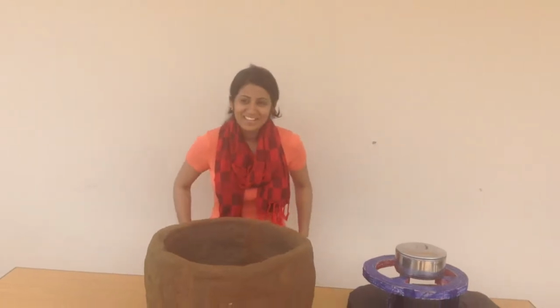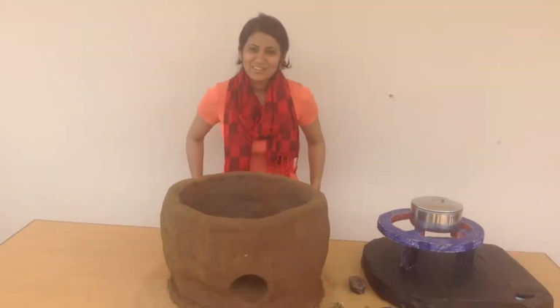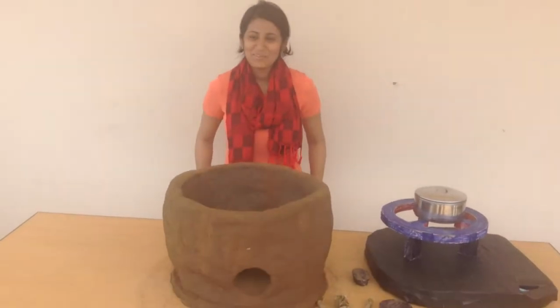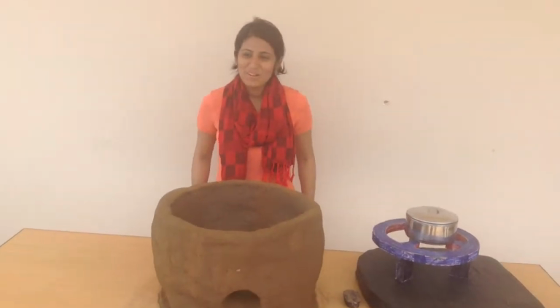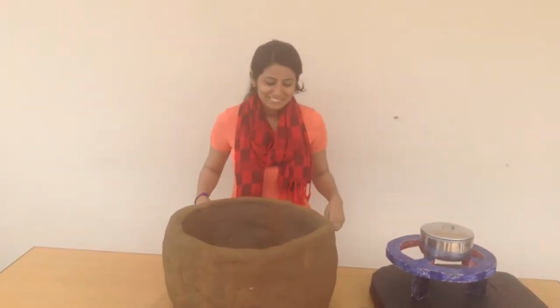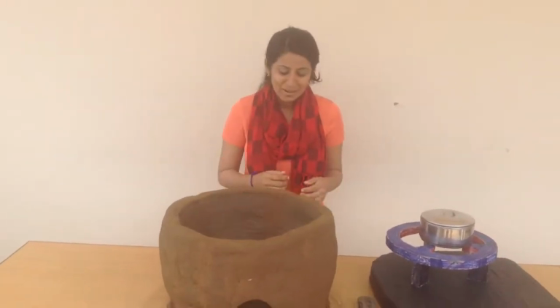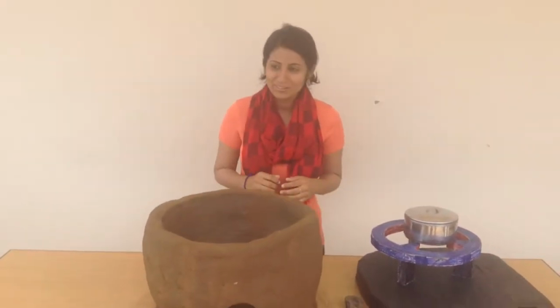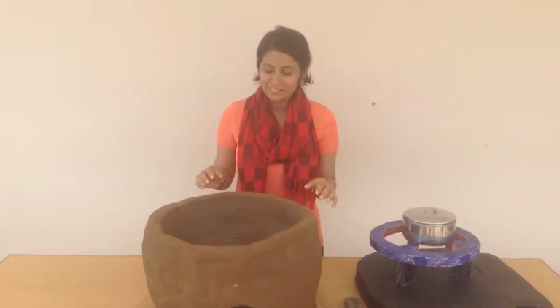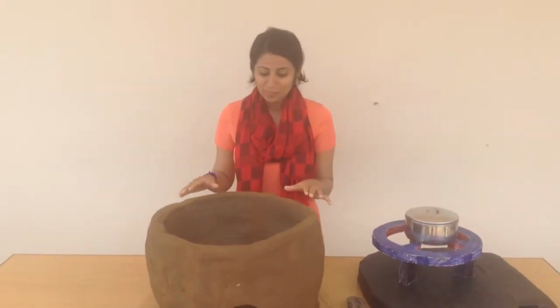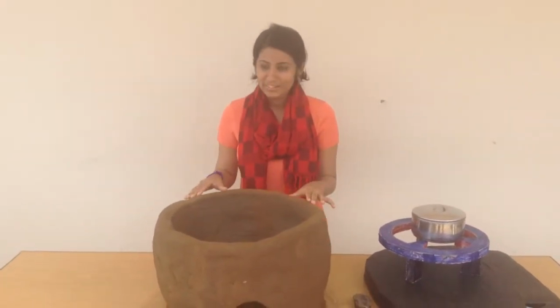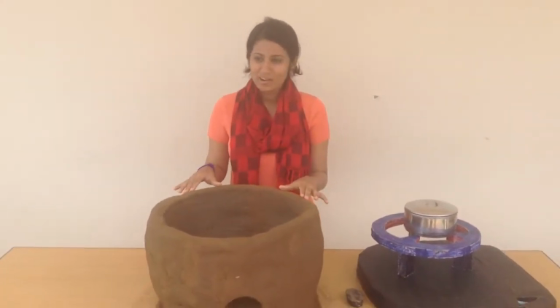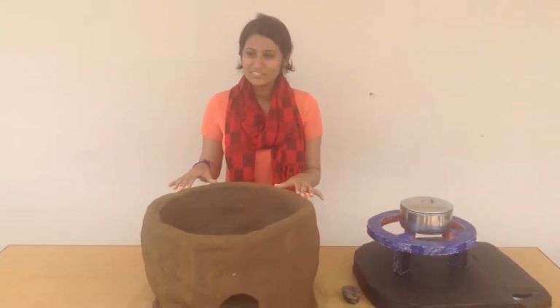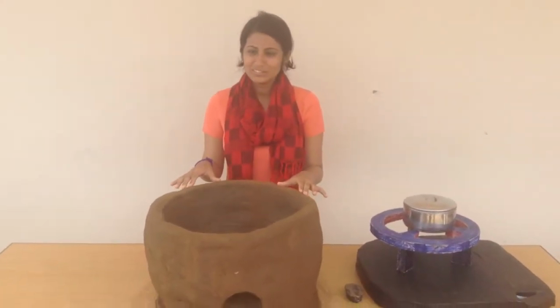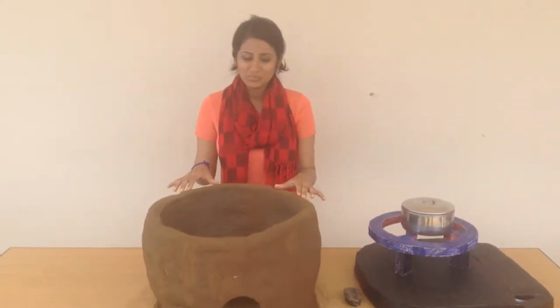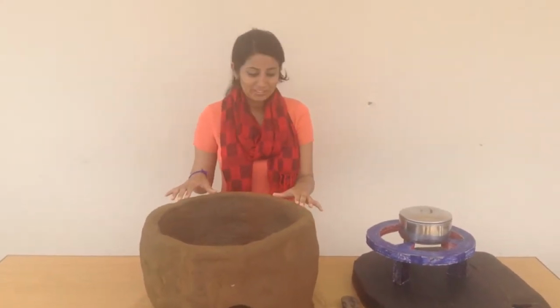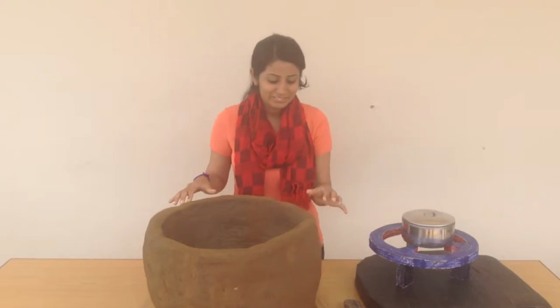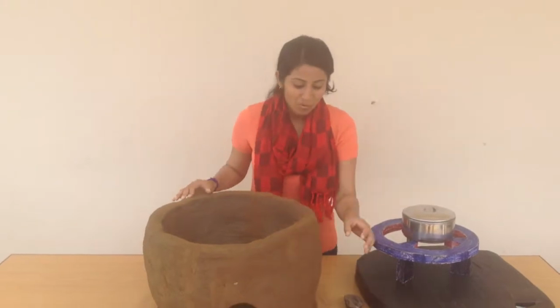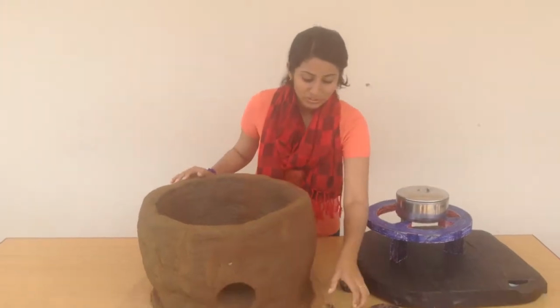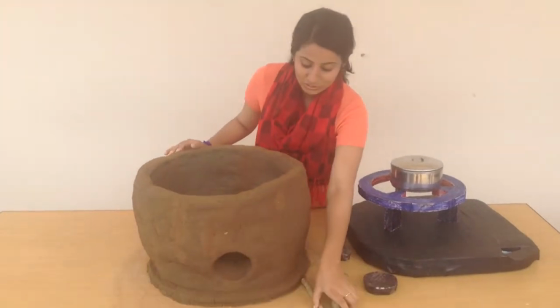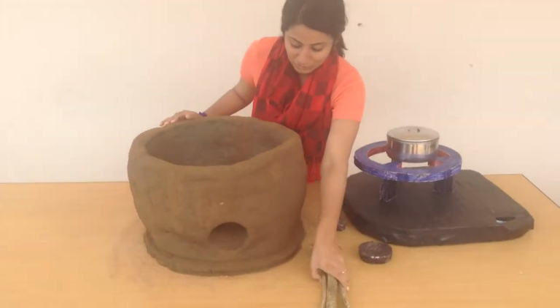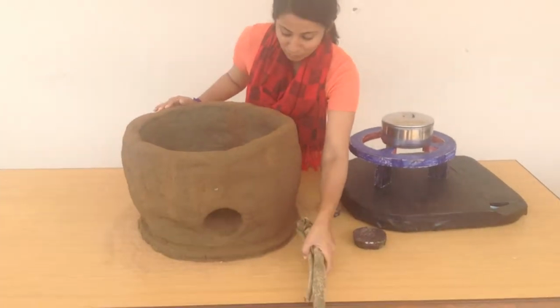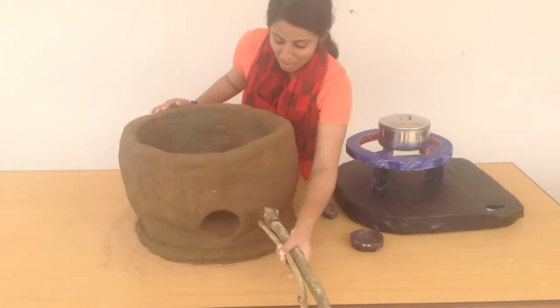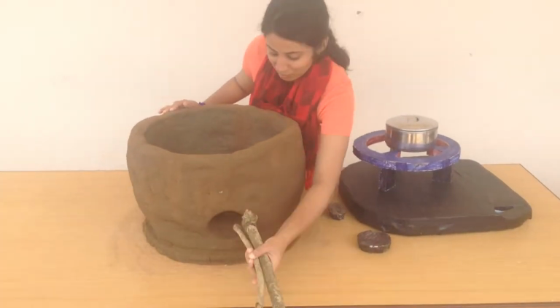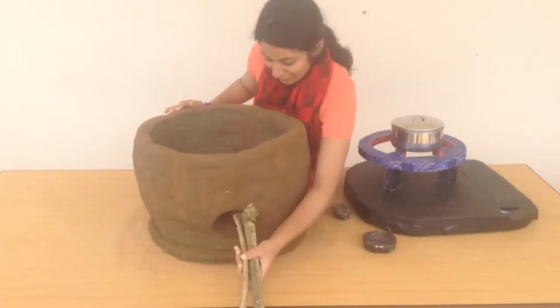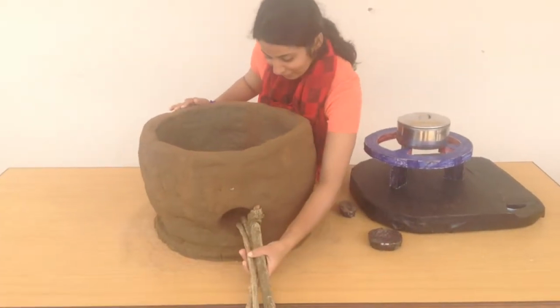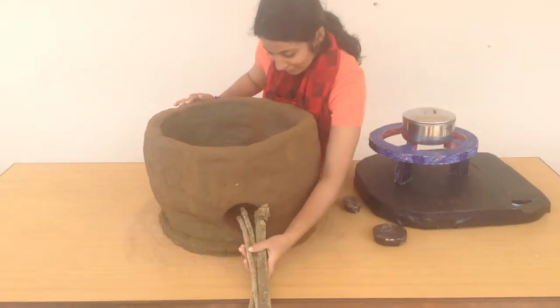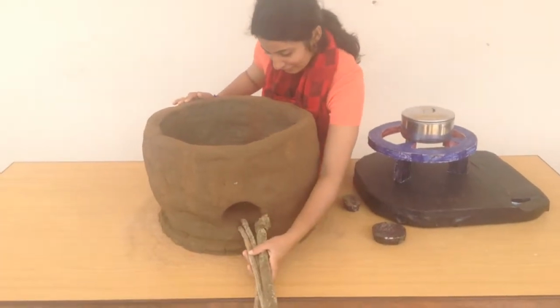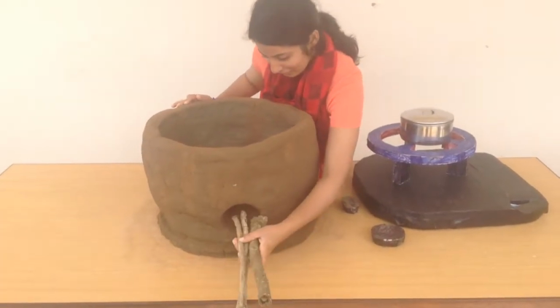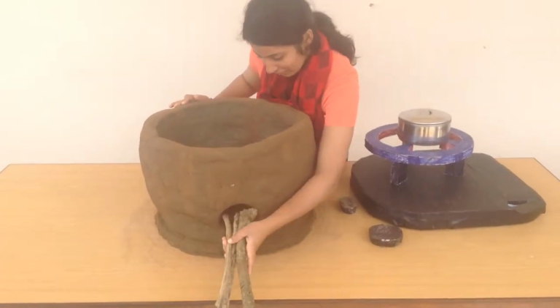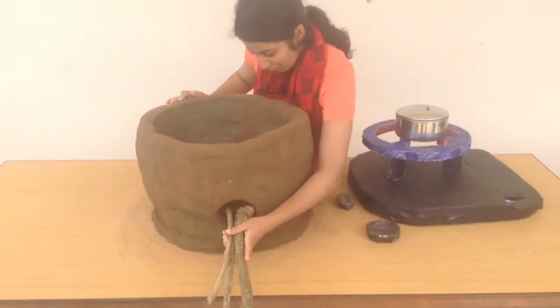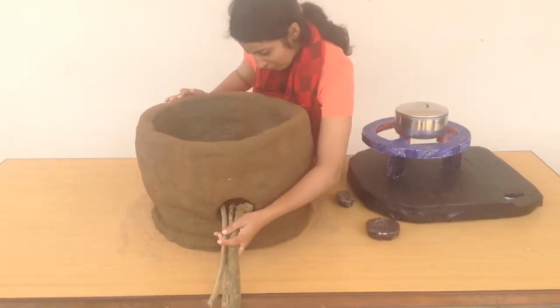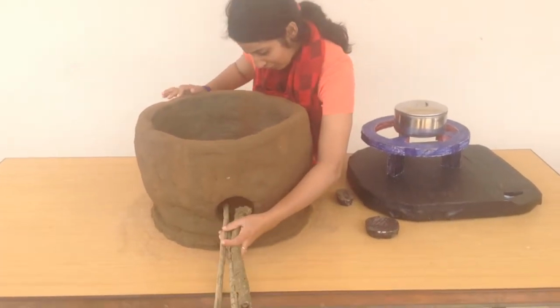Hello everyone, I am going to elaborate on how the stove works. First you need to put firewood in here, in the fire hole.